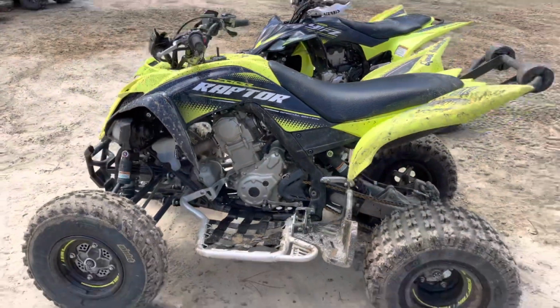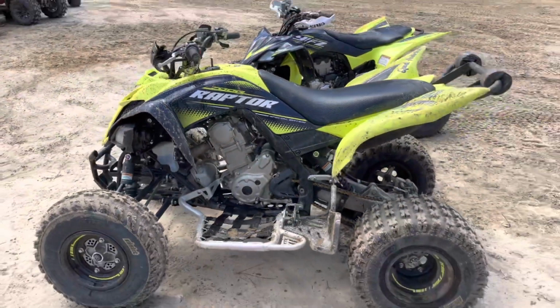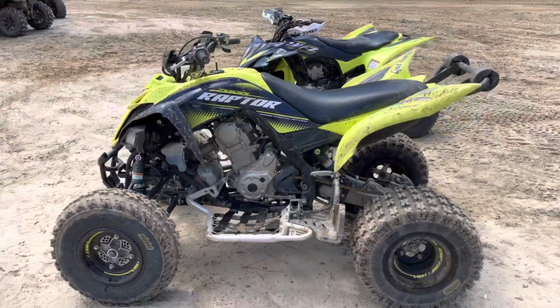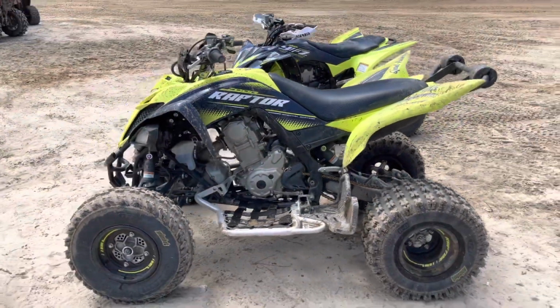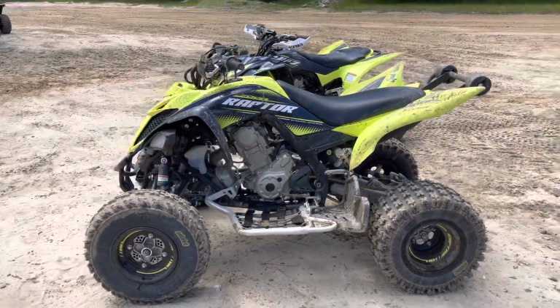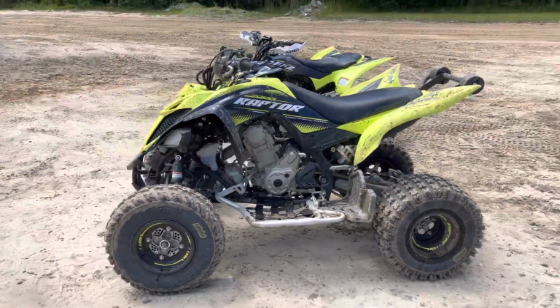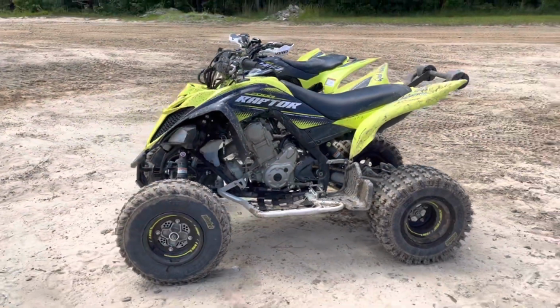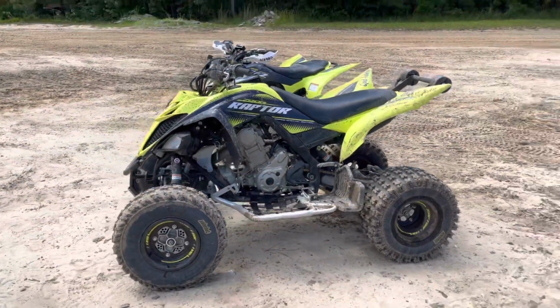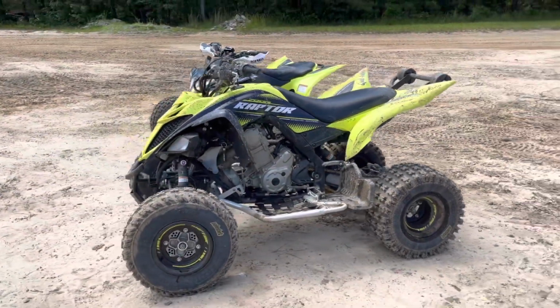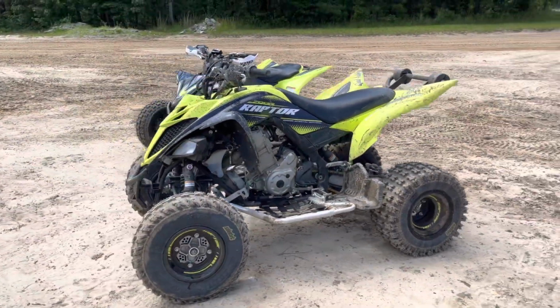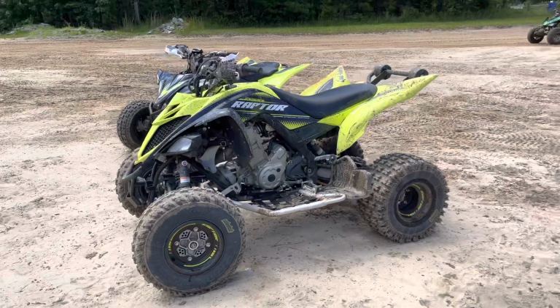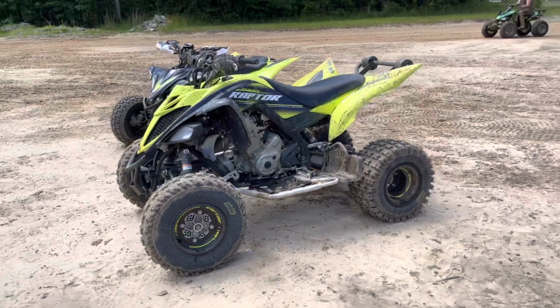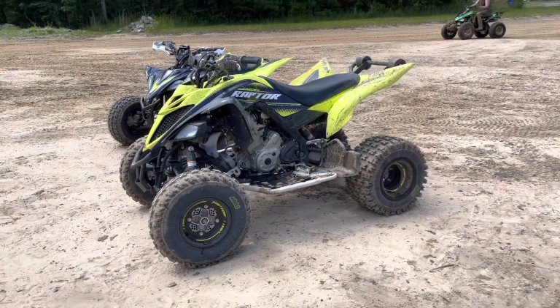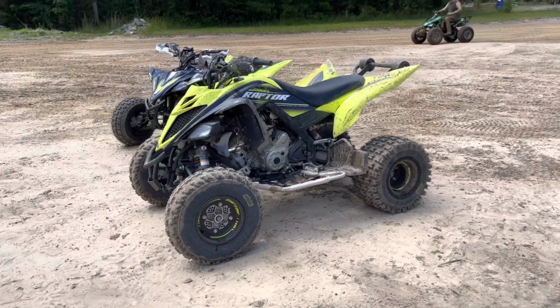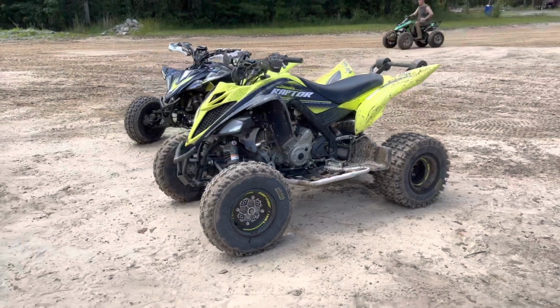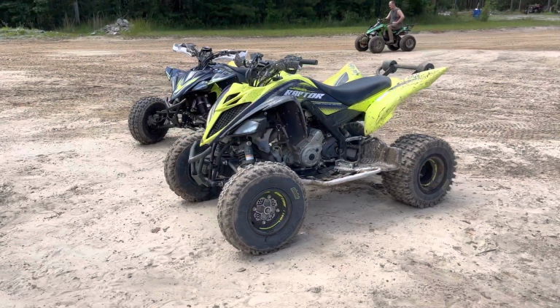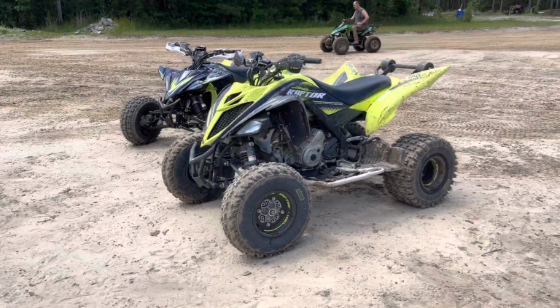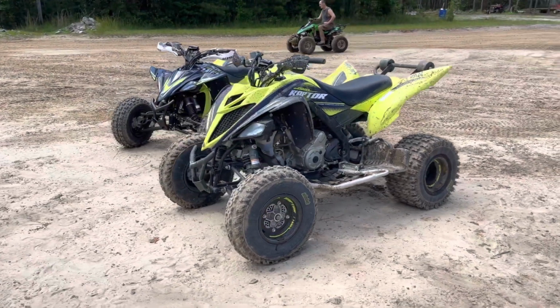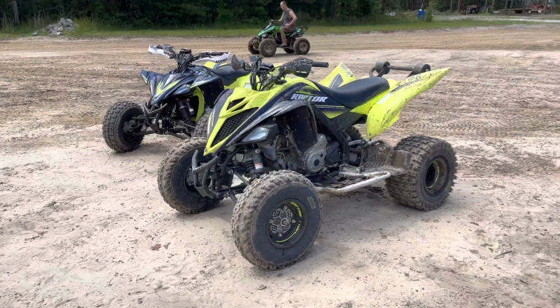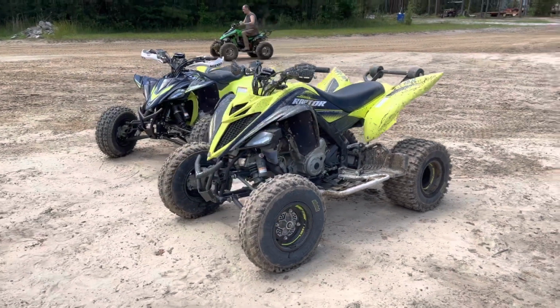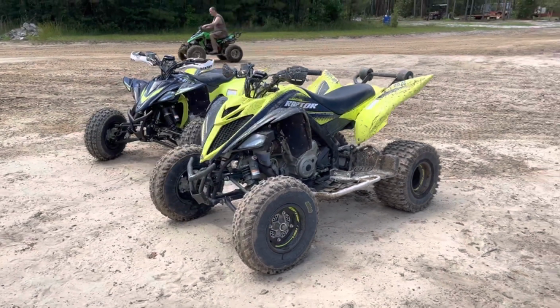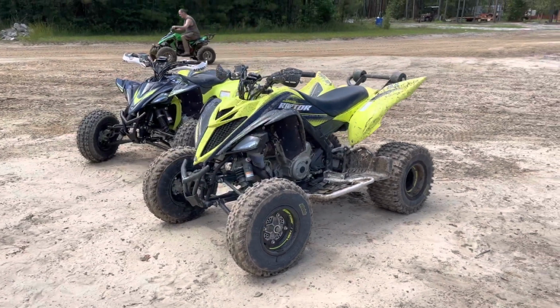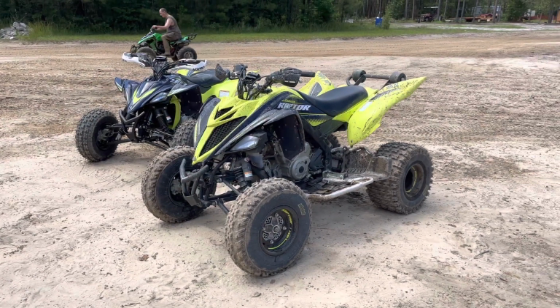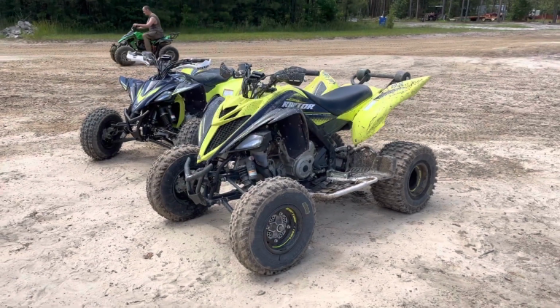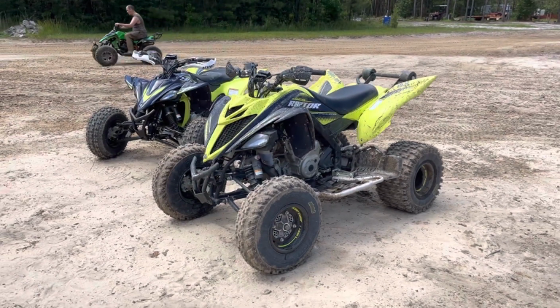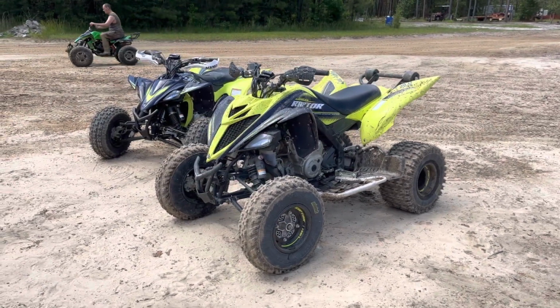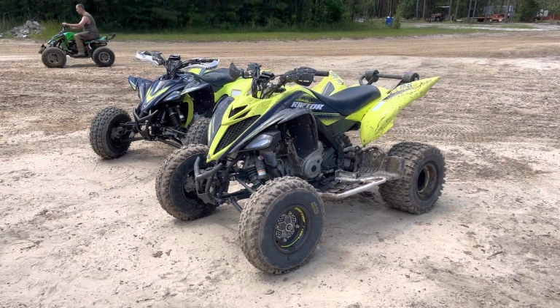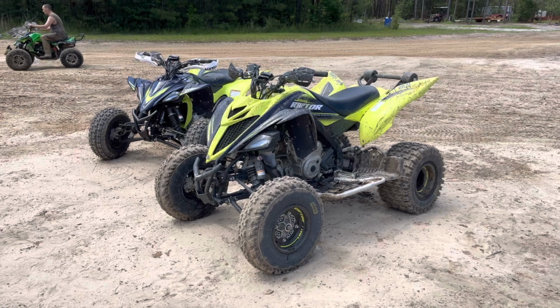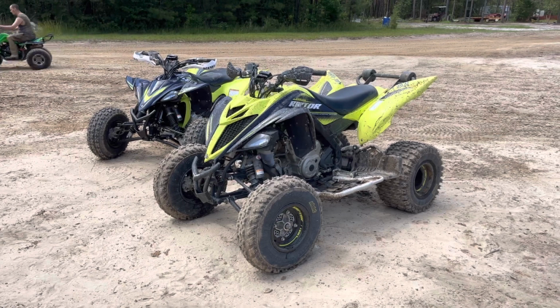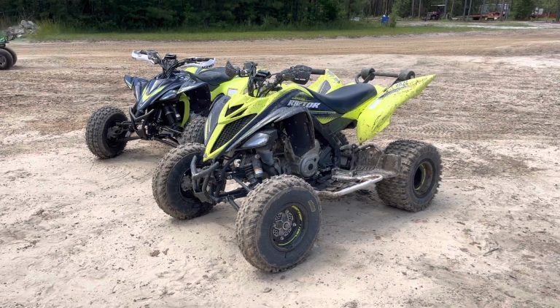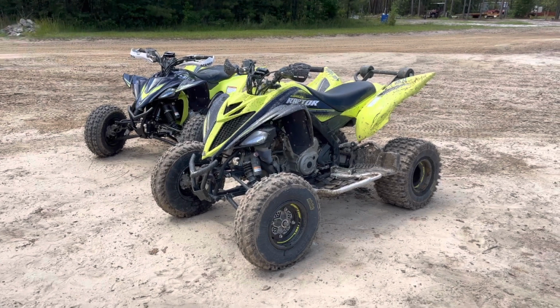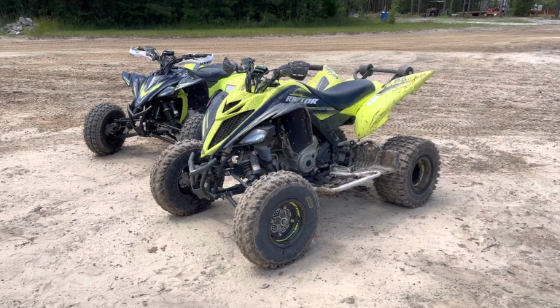and a Renthal front steel sprocket 13 tooth. Really good setup, so if you're looking to add a little bit more low-end torque to your Raptor, I would suggest that setup — at least what I did — and it works for me.